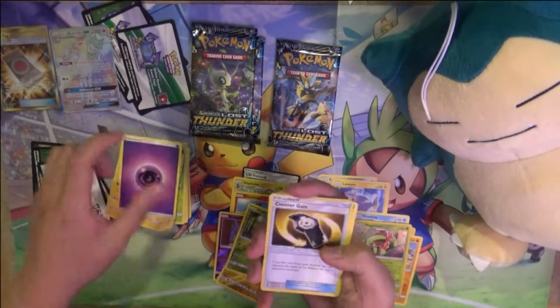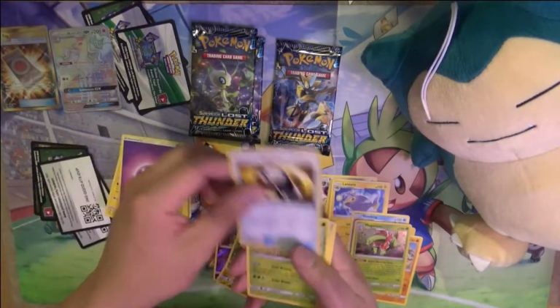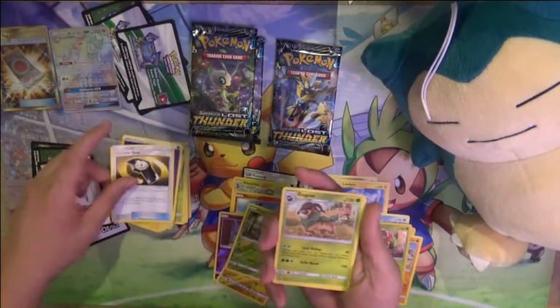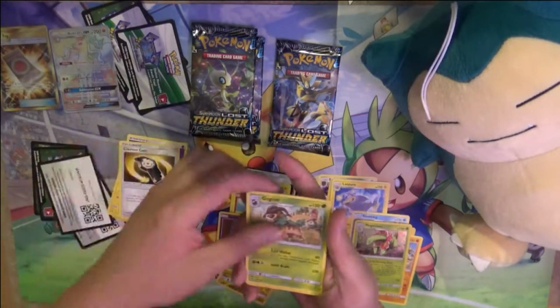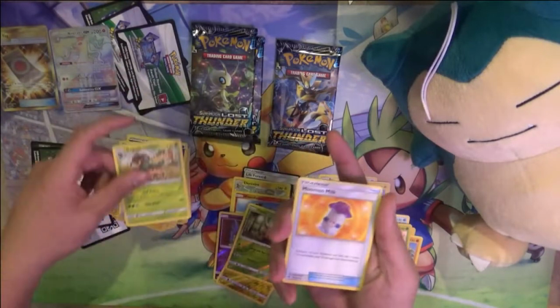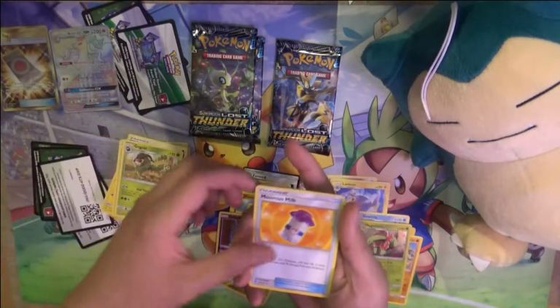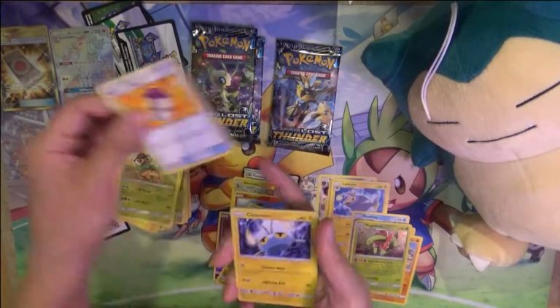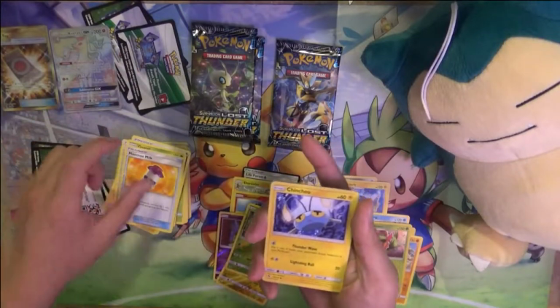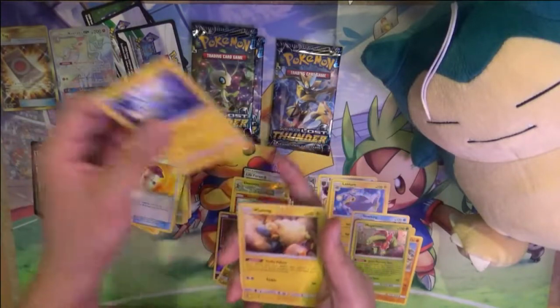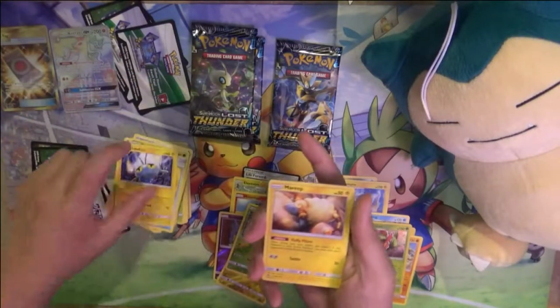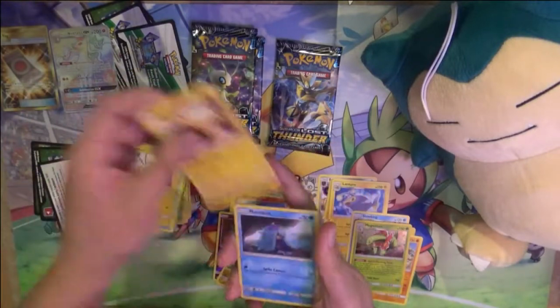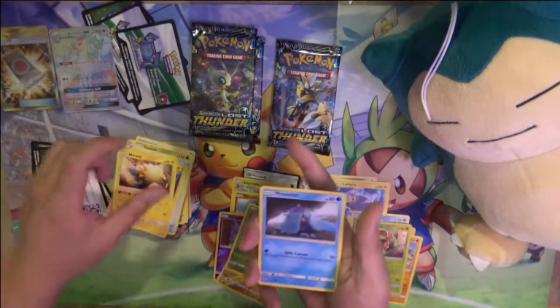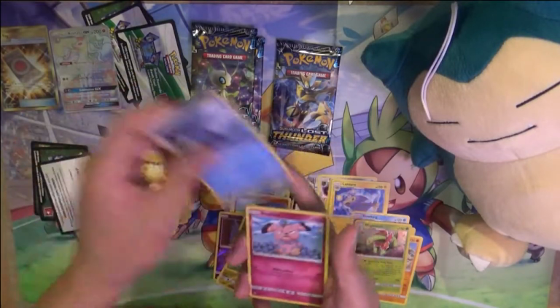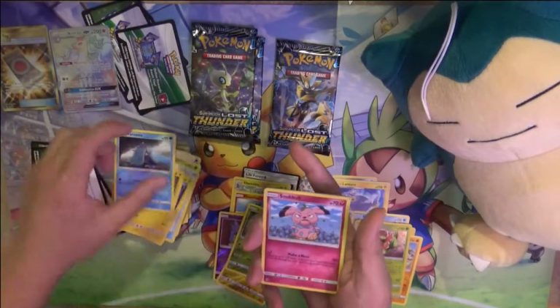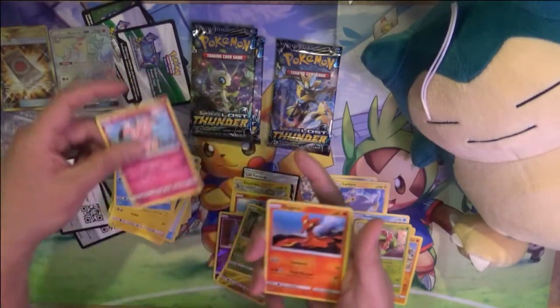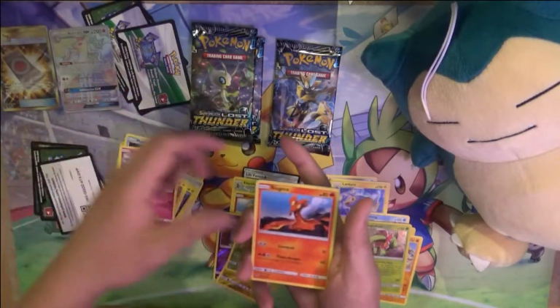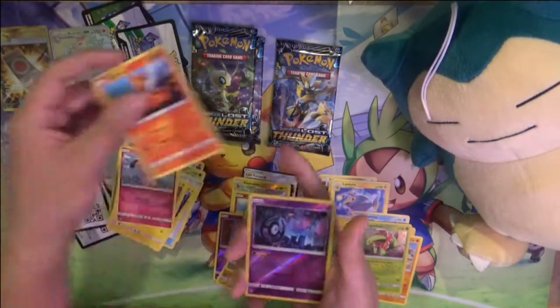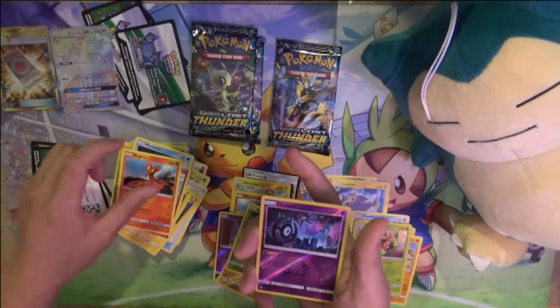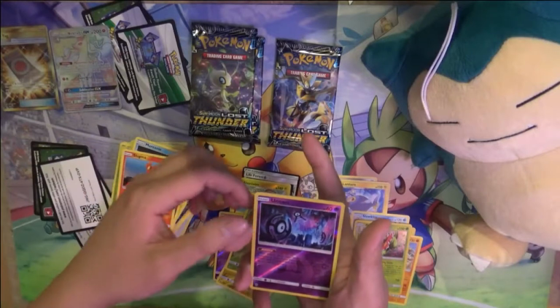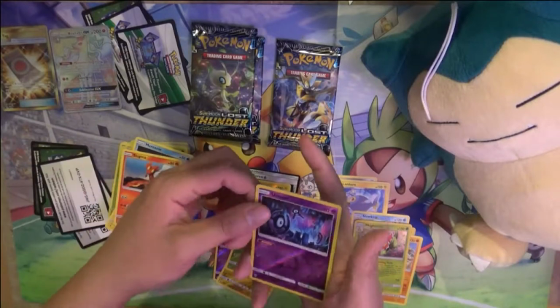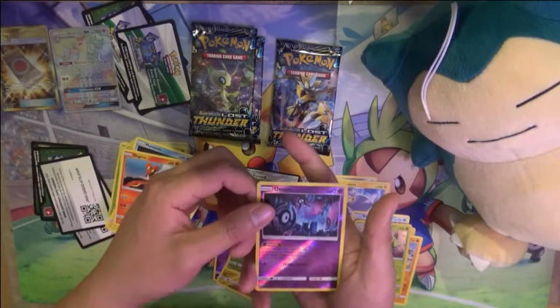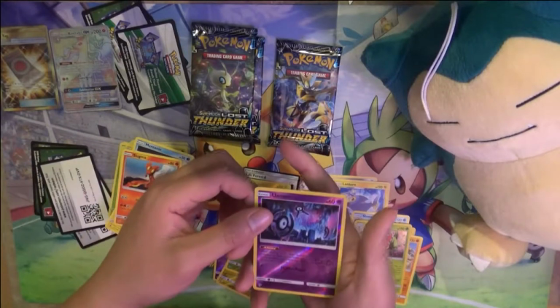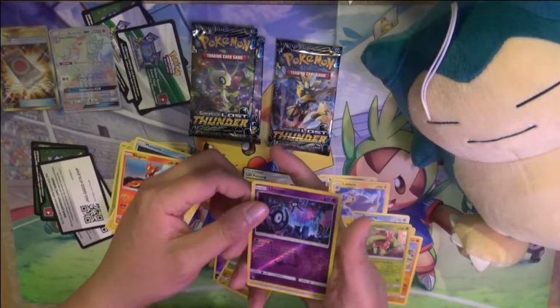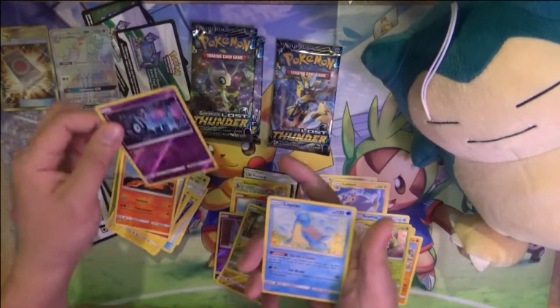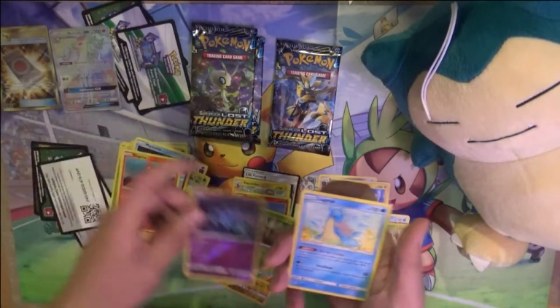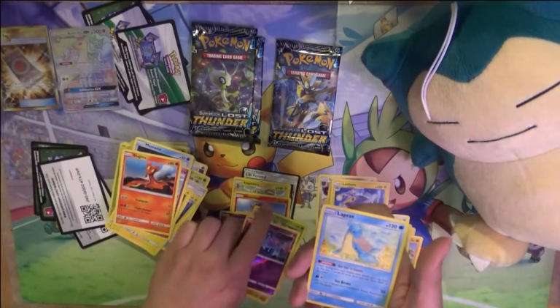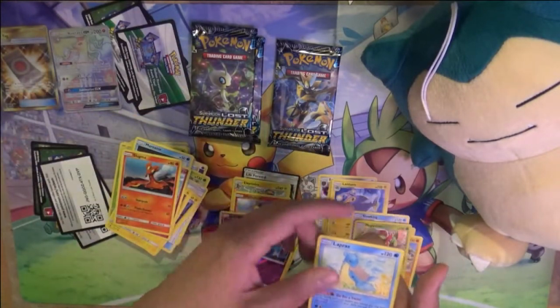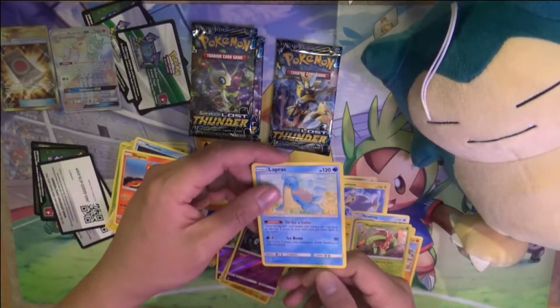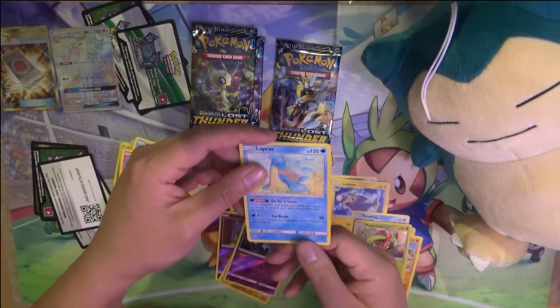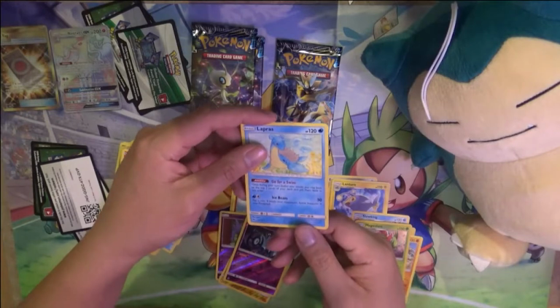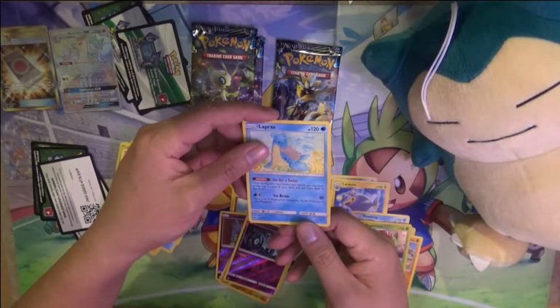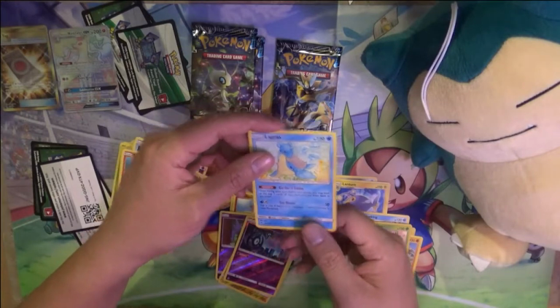Alright: Counter Gain, Gogoat, Moomoo Milk, Mareep, Flaaffy, Snubbull, Slugma, Unknown, and Lapras - Ice Beam, paralyzed.